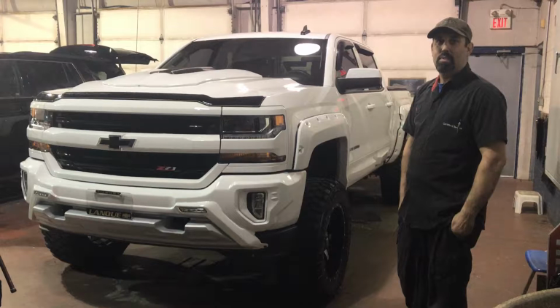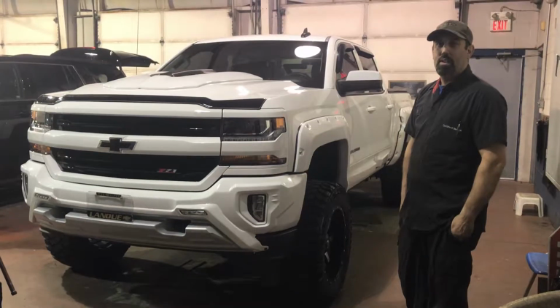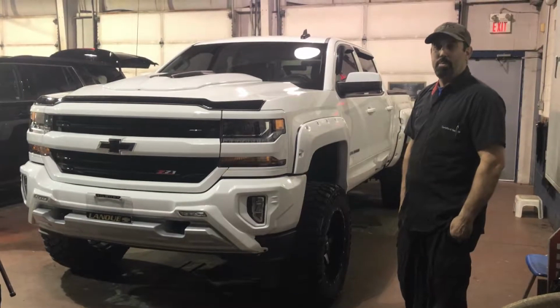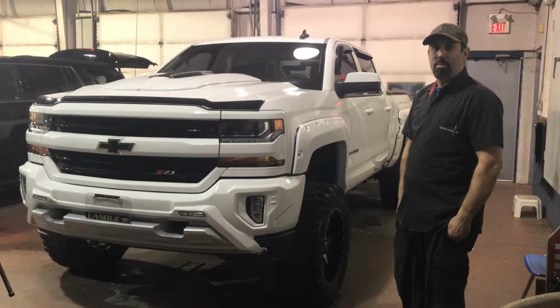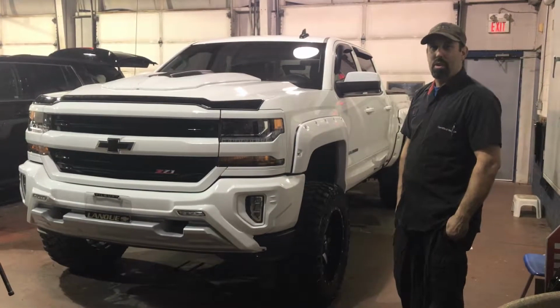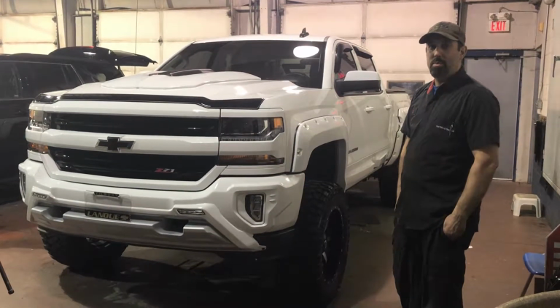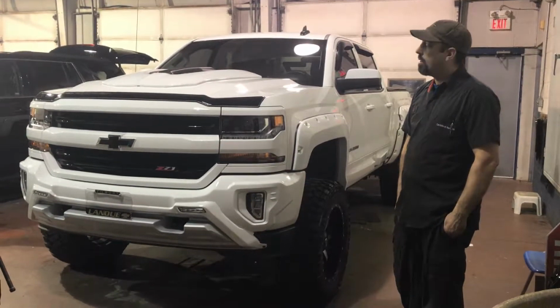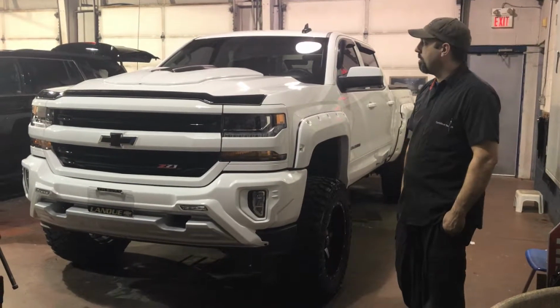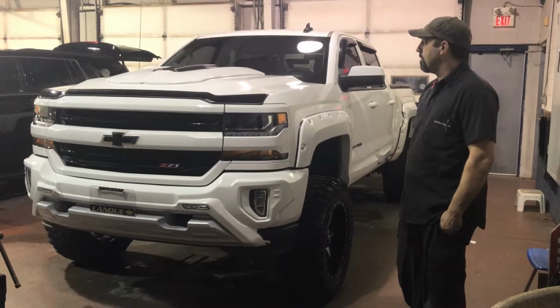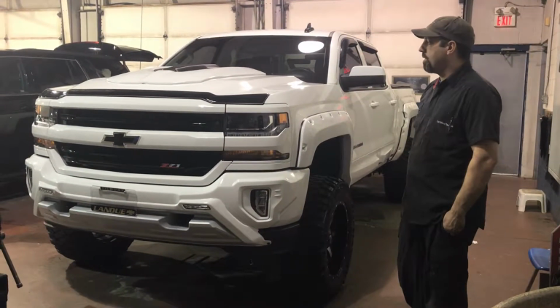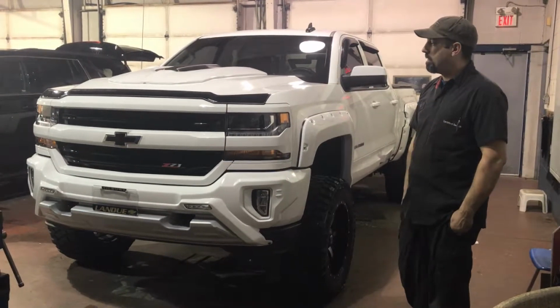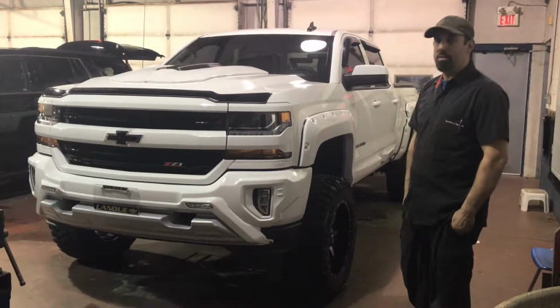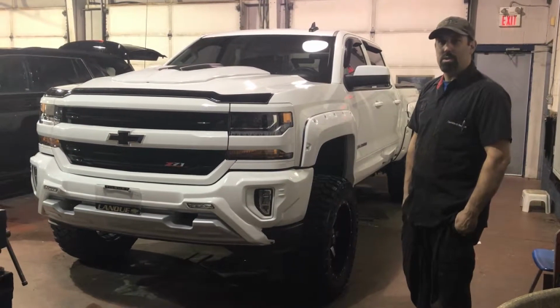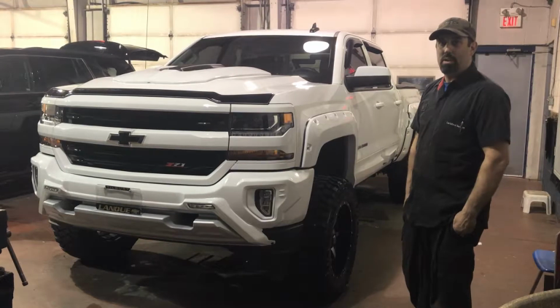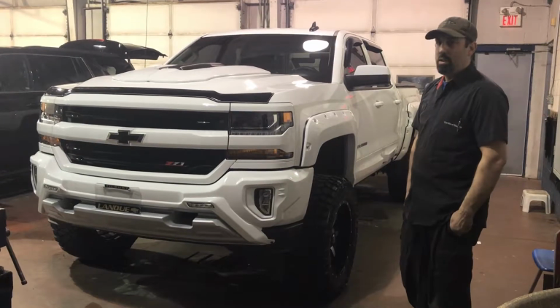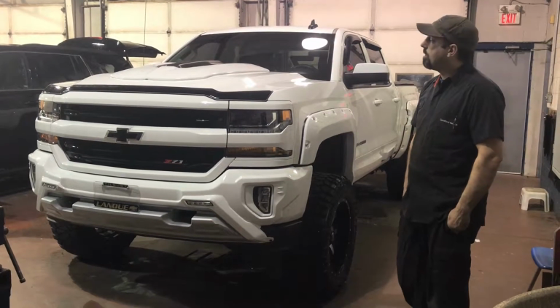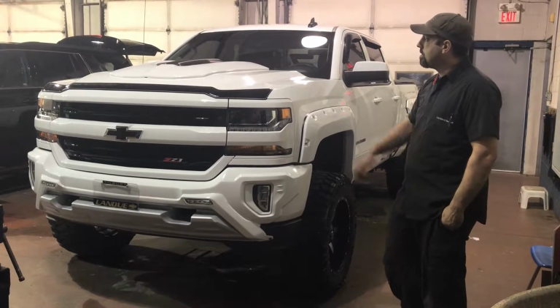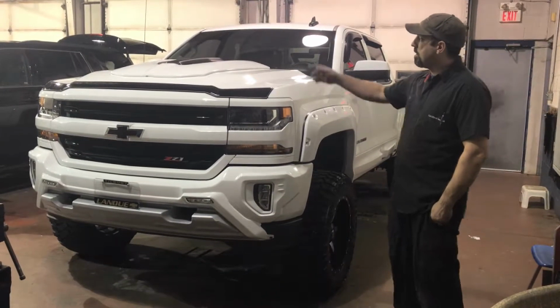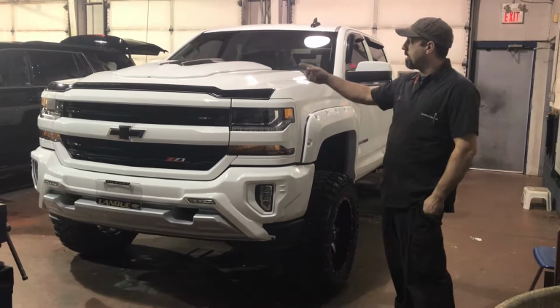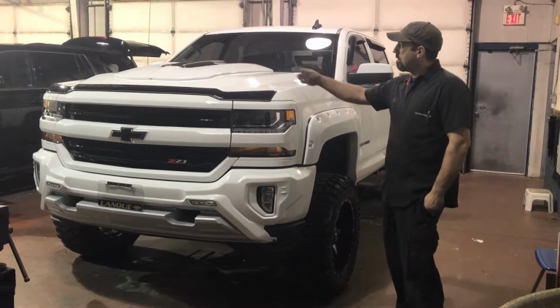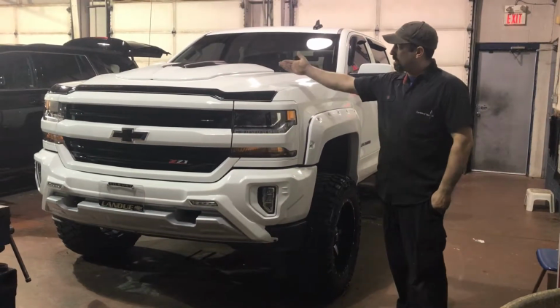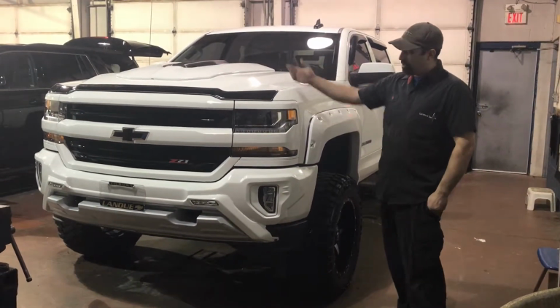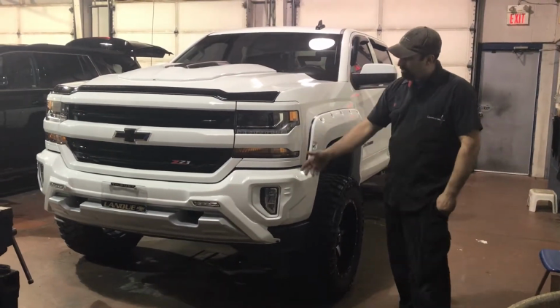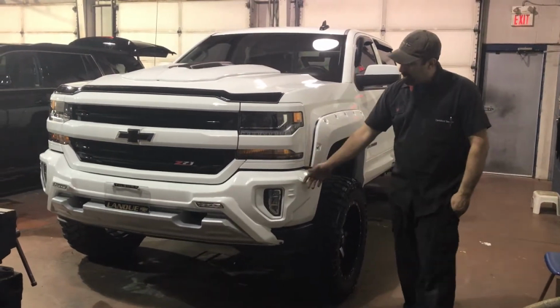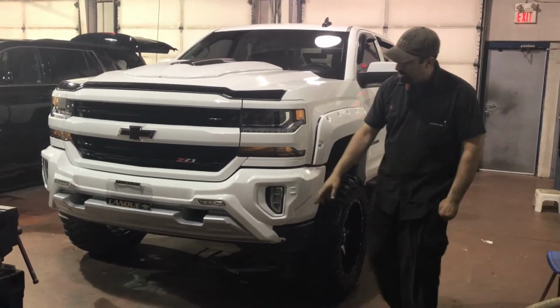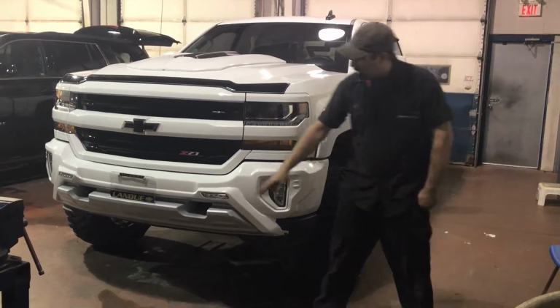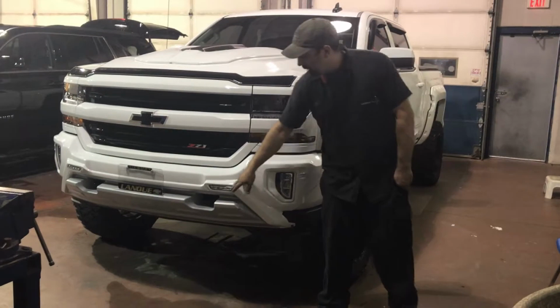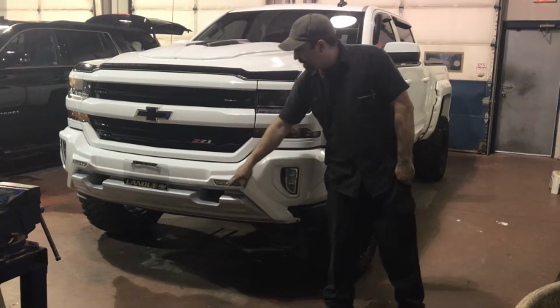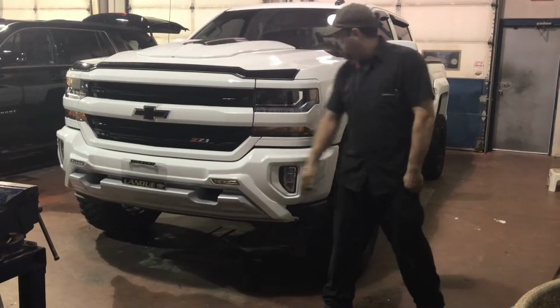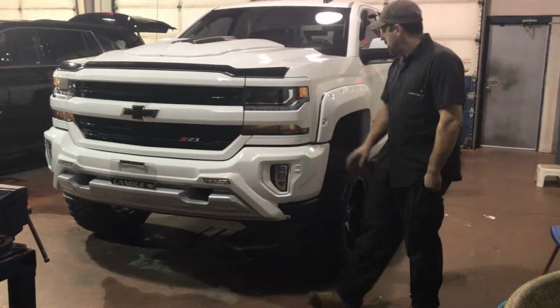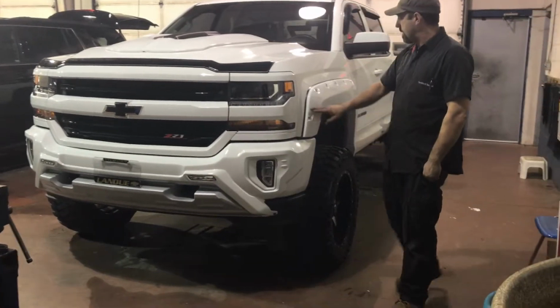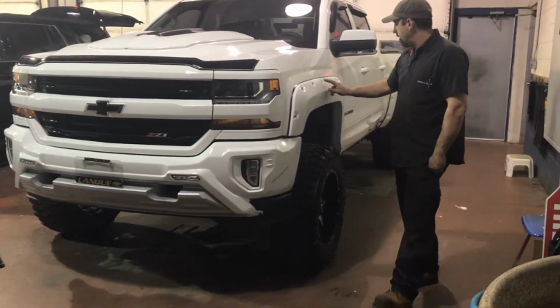Hi, I'm Pat from LaNue Customs. Here we have one of our 2017 custom trucks we did. It features an air design kit which has got the hood scoop, front bumper, LED lighting up here, and the special flares.